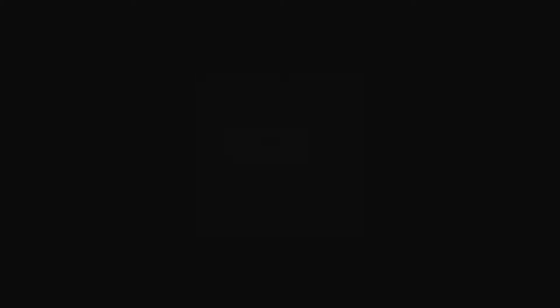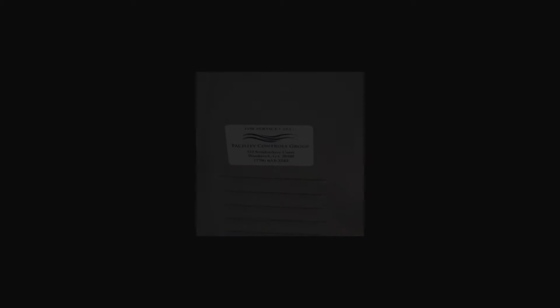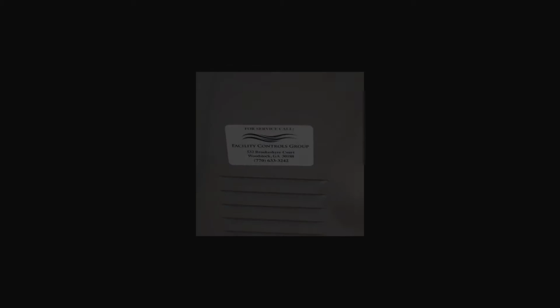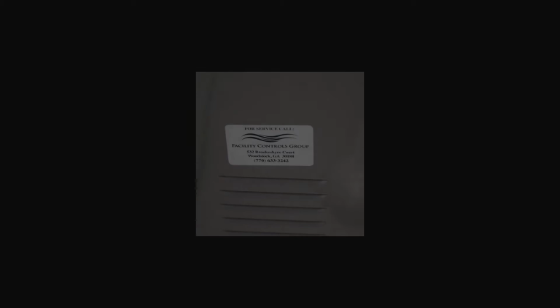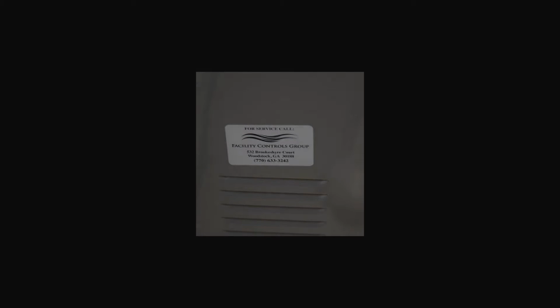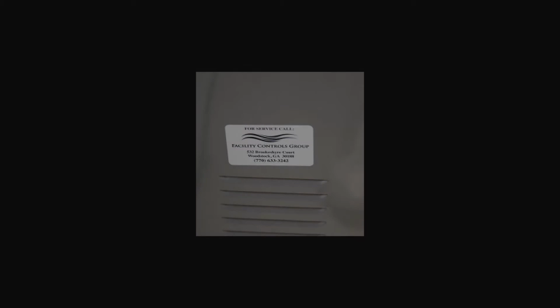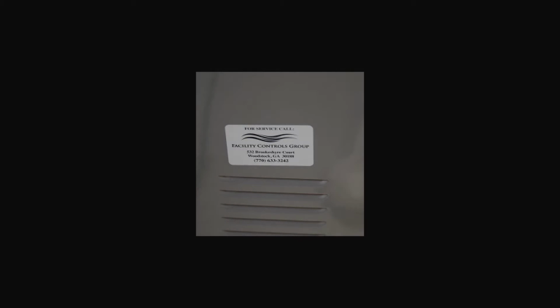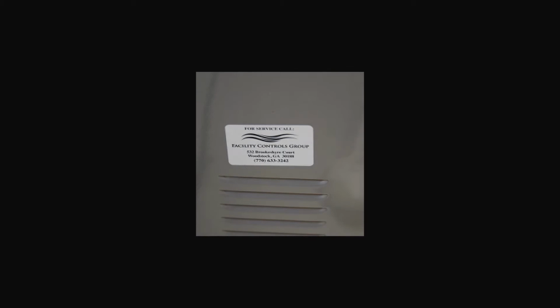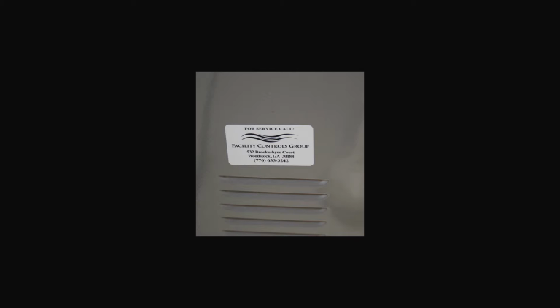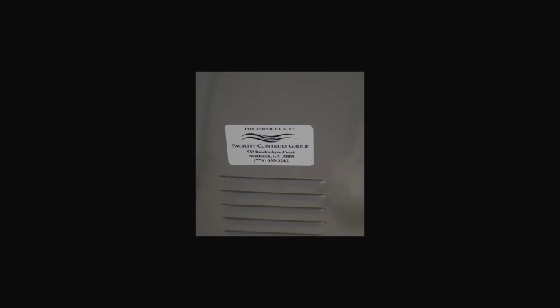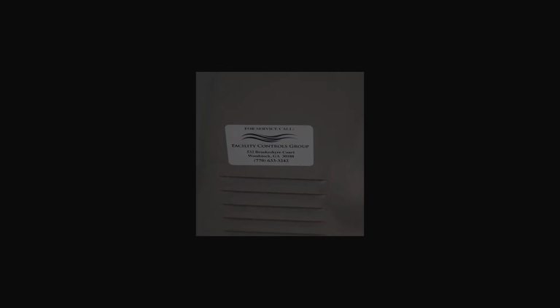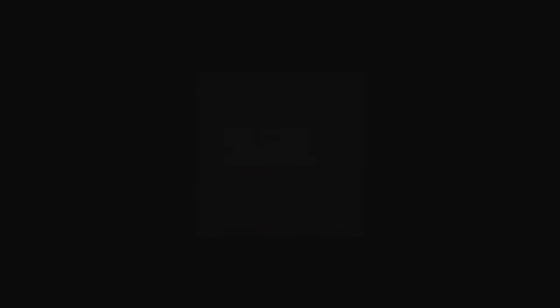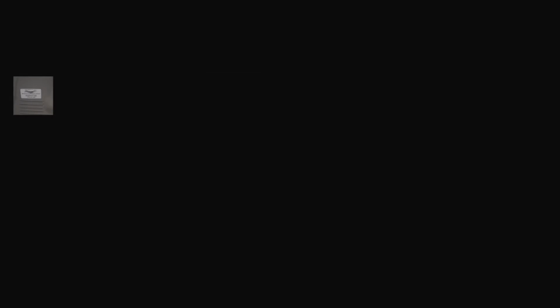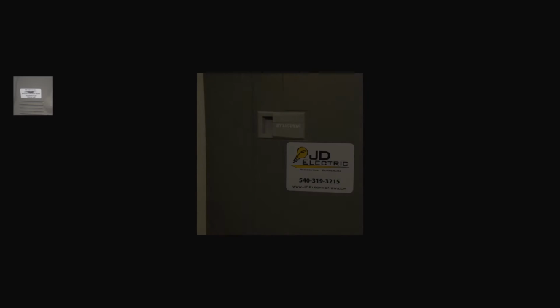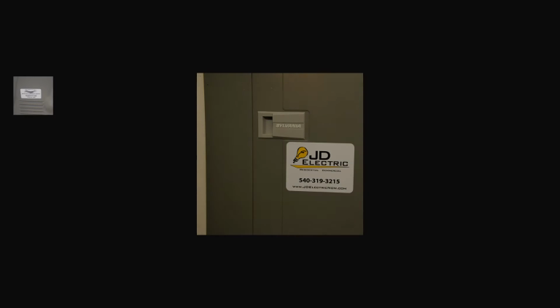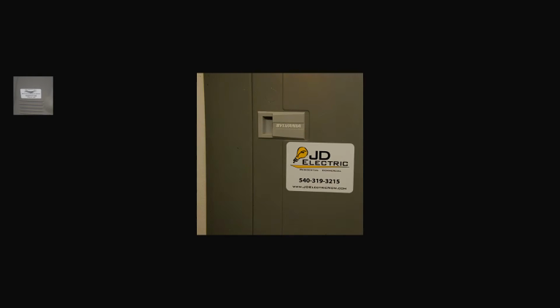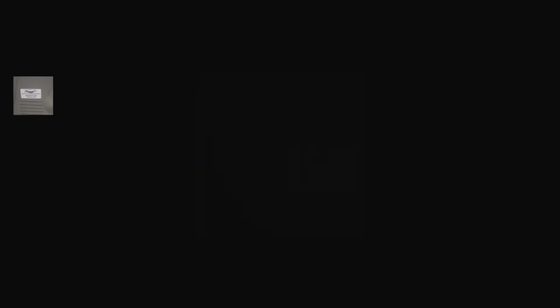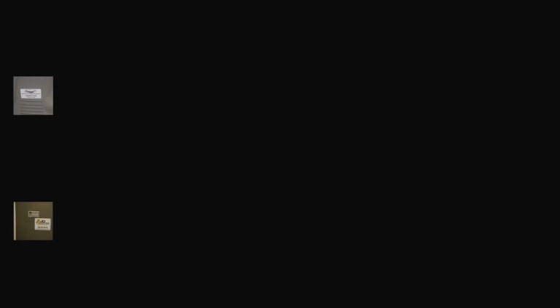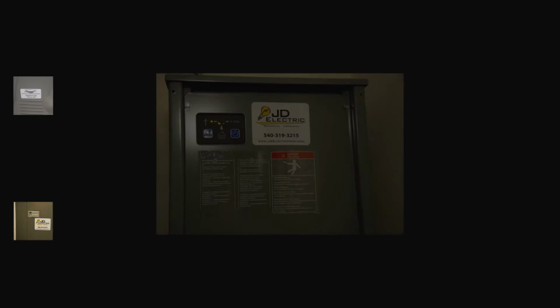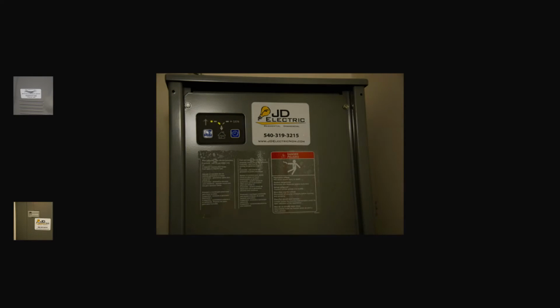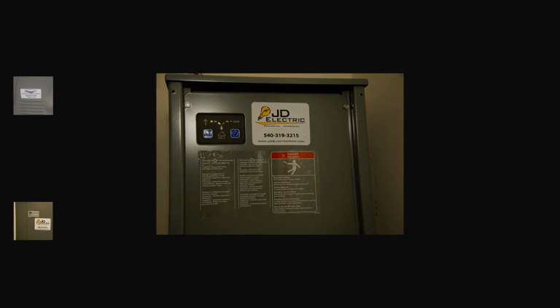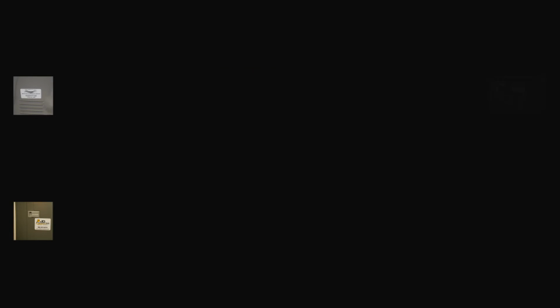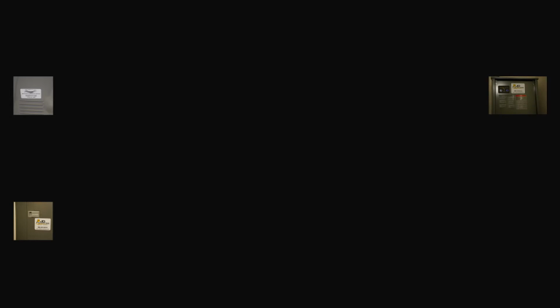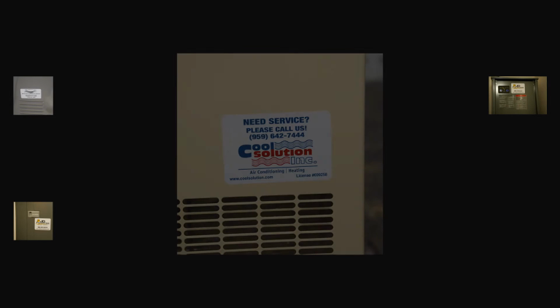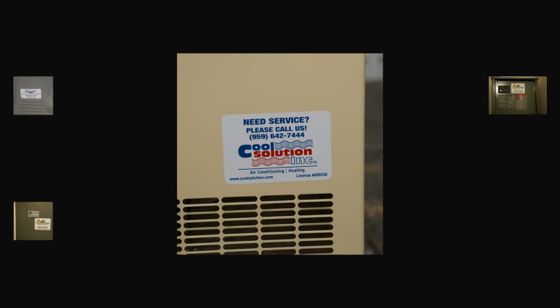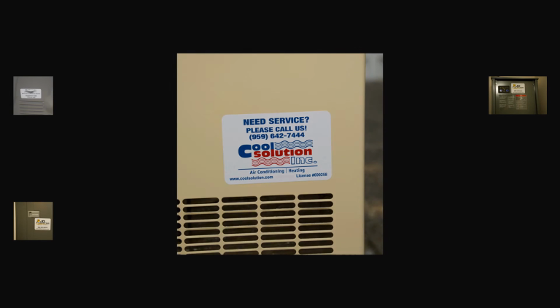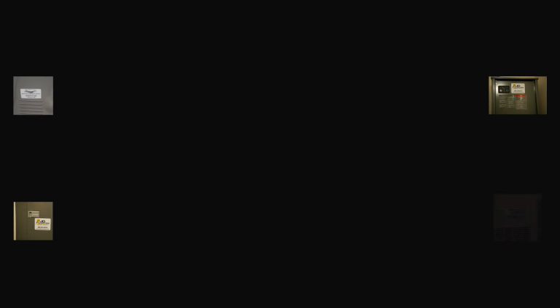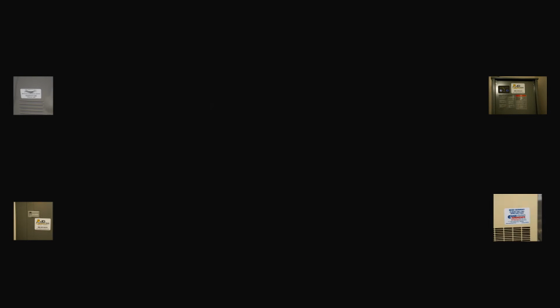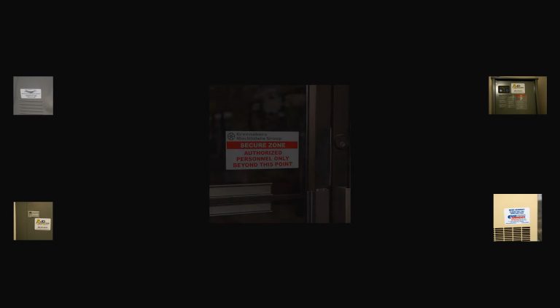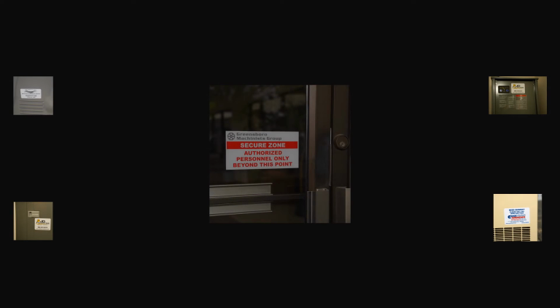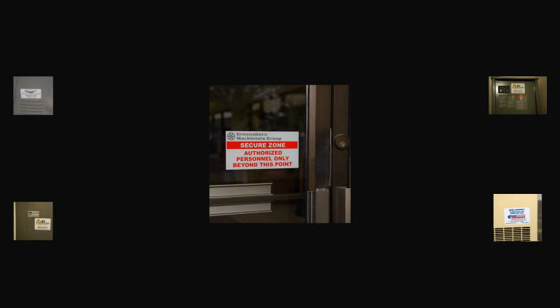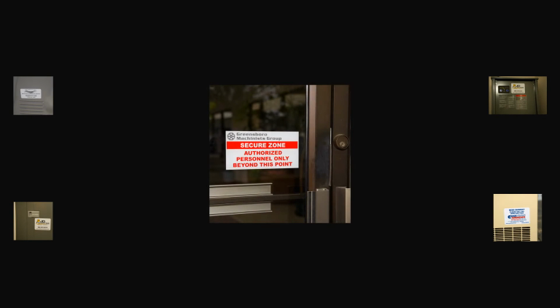Excellent for outdoor use on metals including gear lockers, breaker boxes, control panel covers, and HVAC units. Also ideal for glass applications like window stickers.